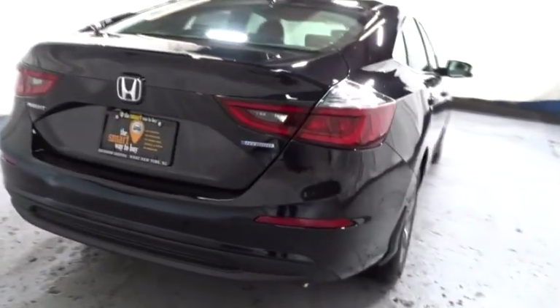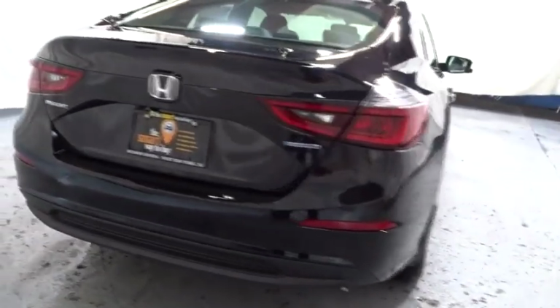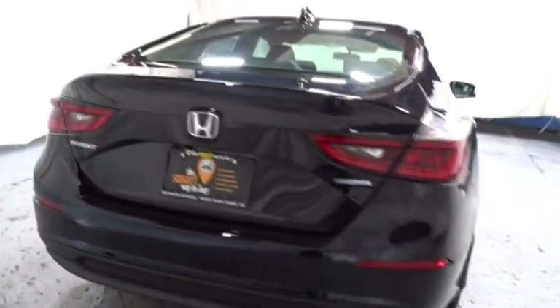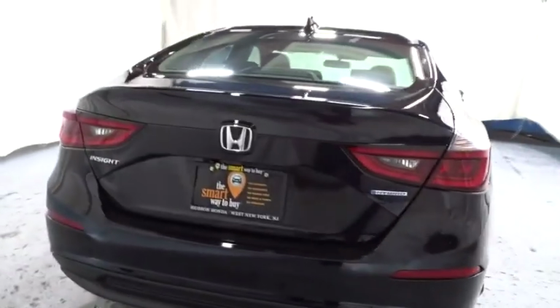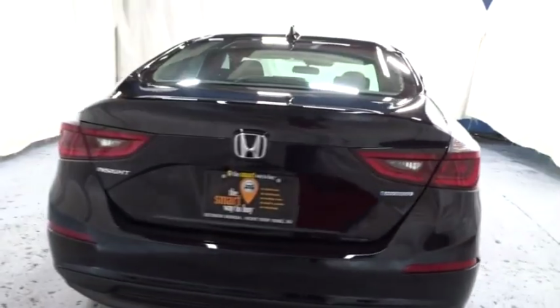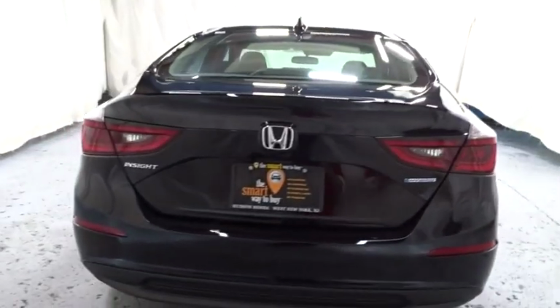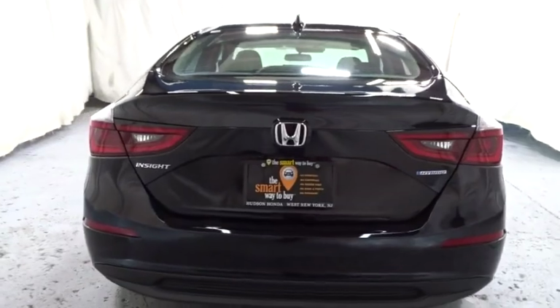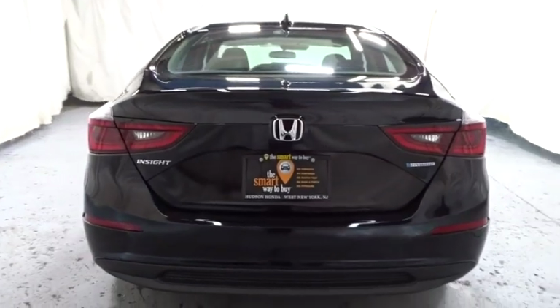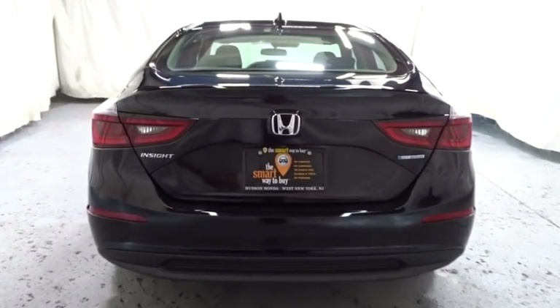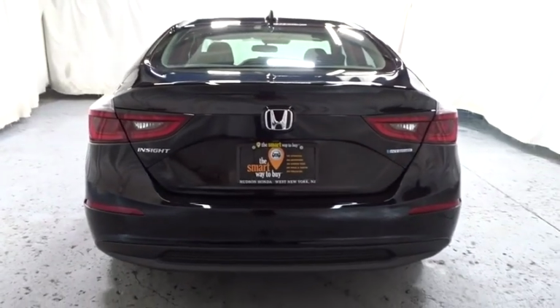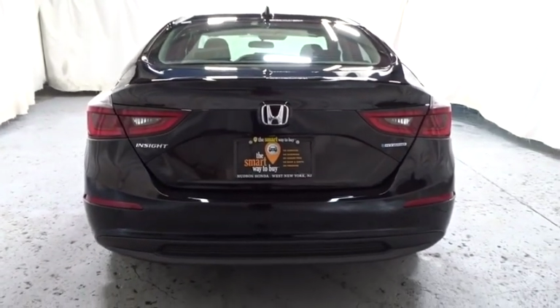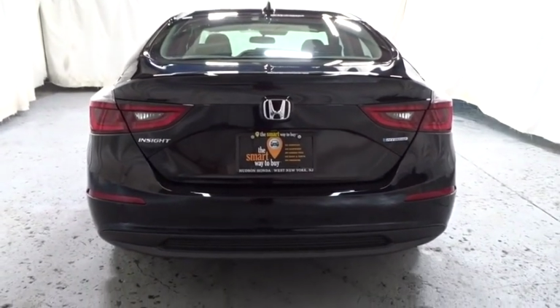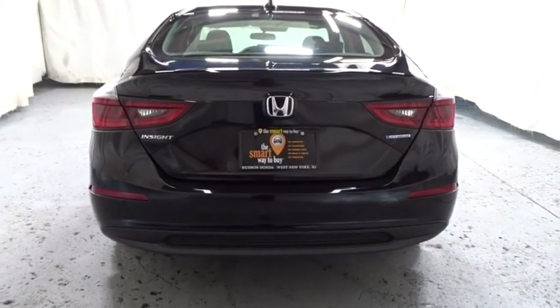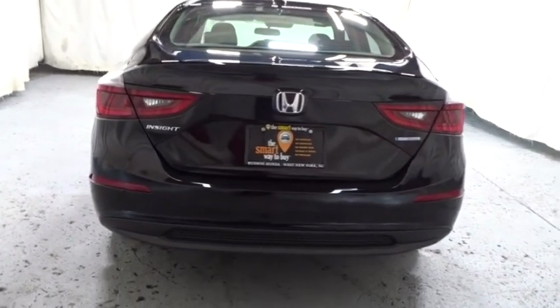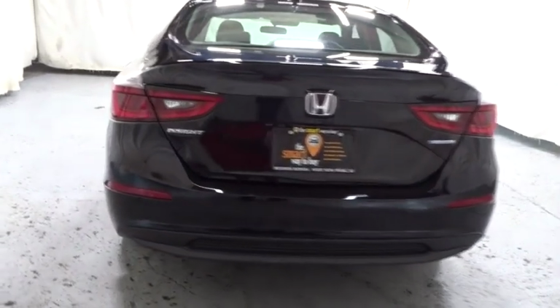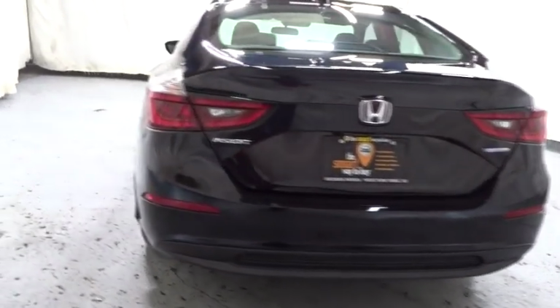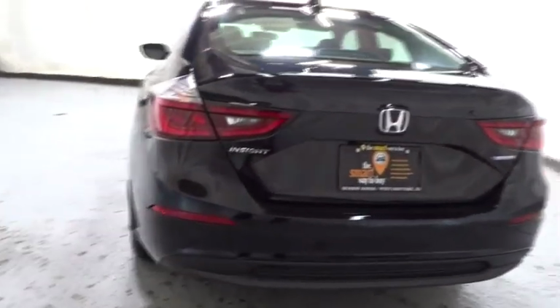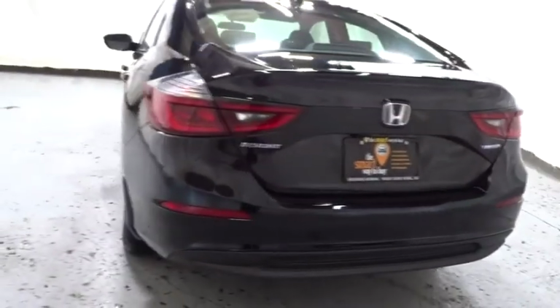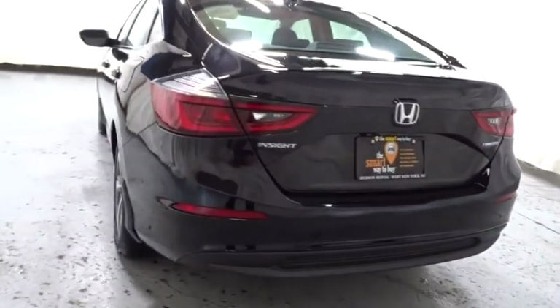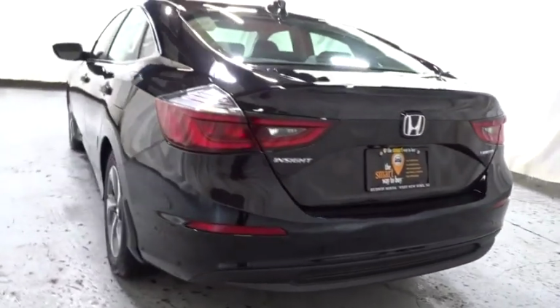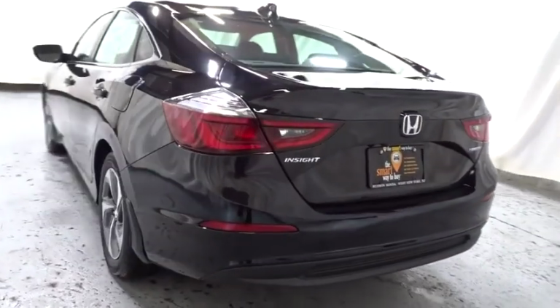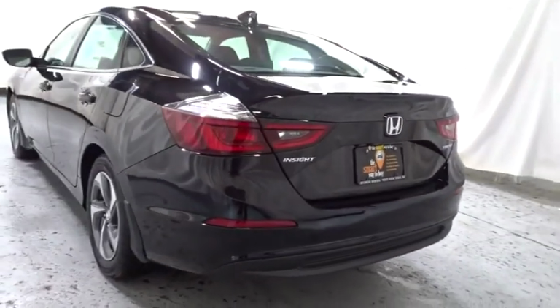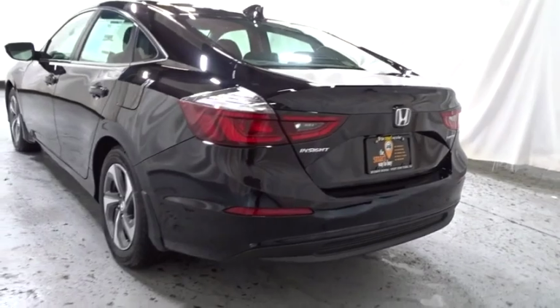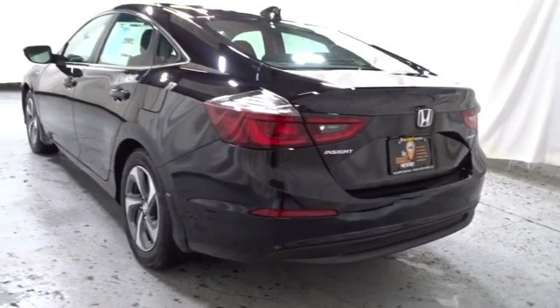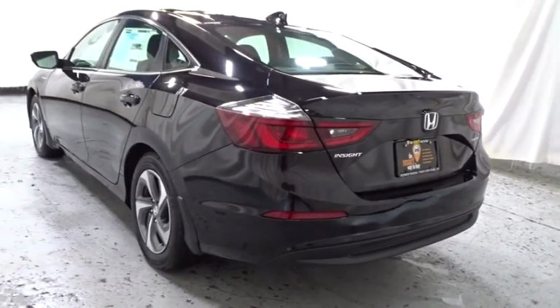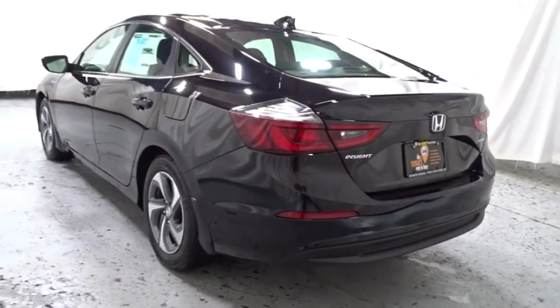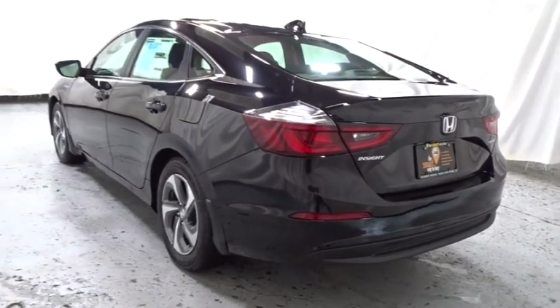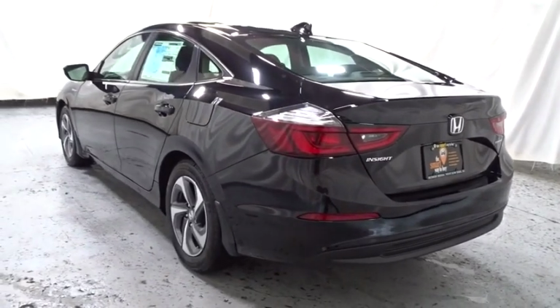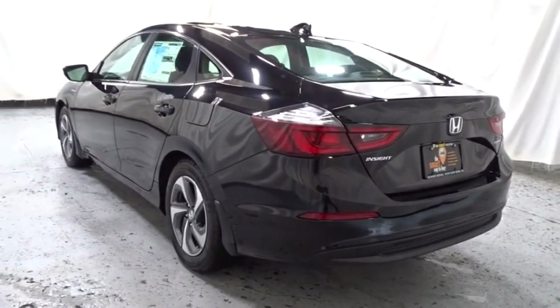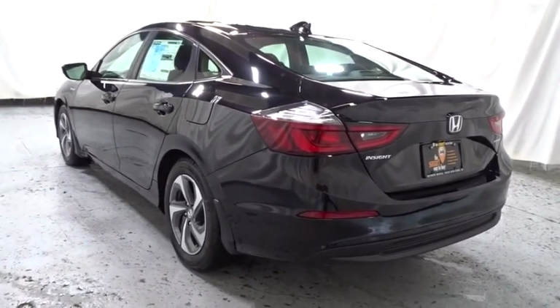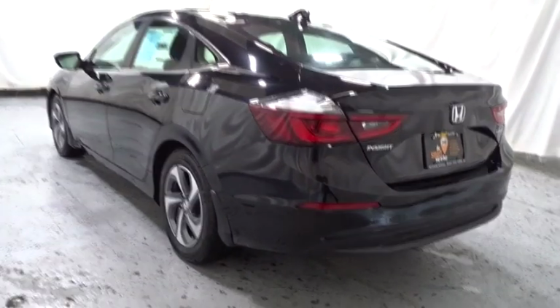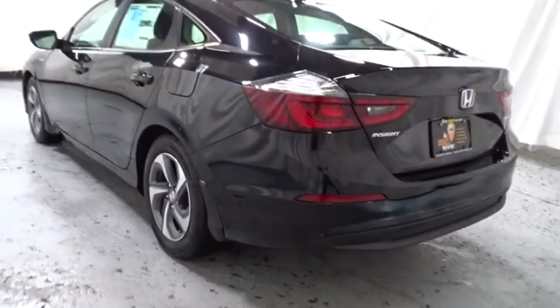Brake assist, automatic air conditioning, engine immobilizer, color-coded door handles, four-piece floor mat set, low tire pressure warning, power rear window sunshade.